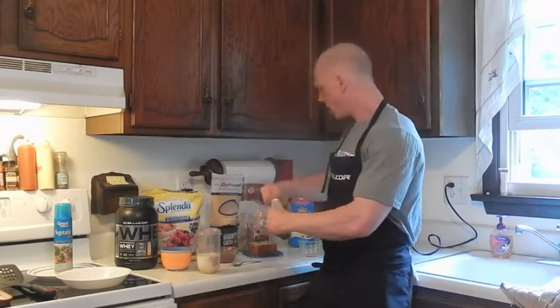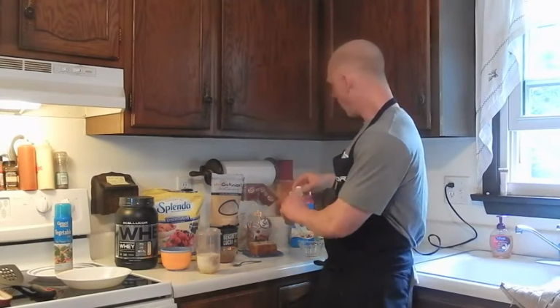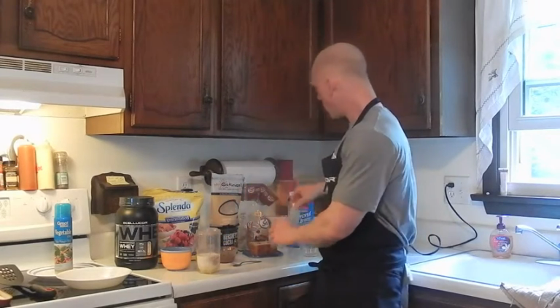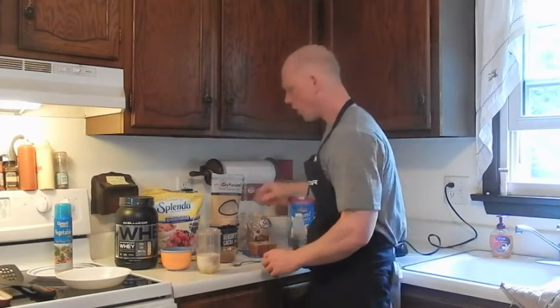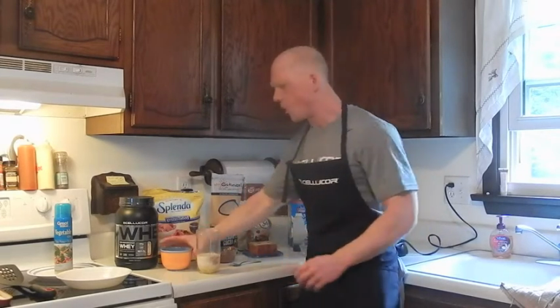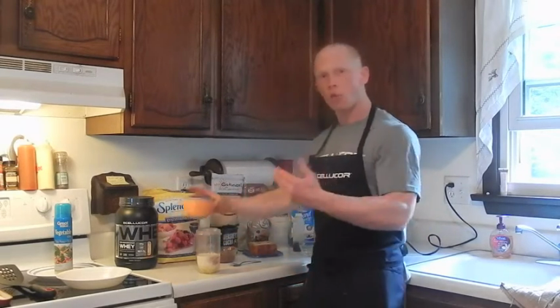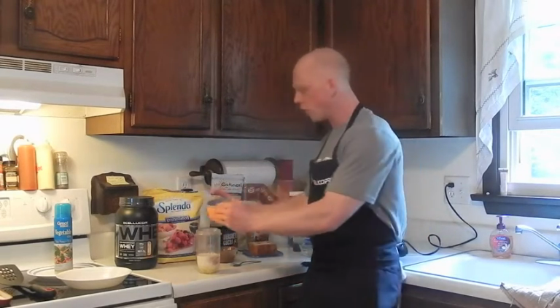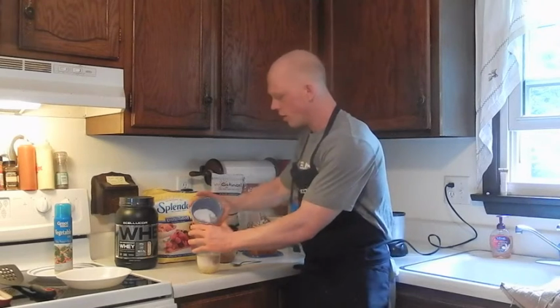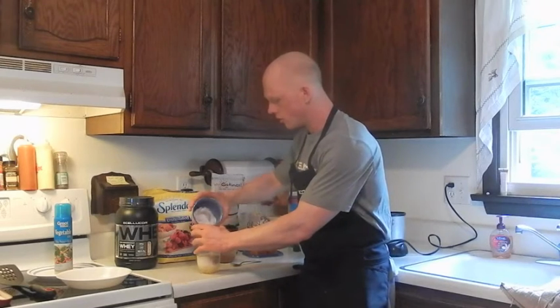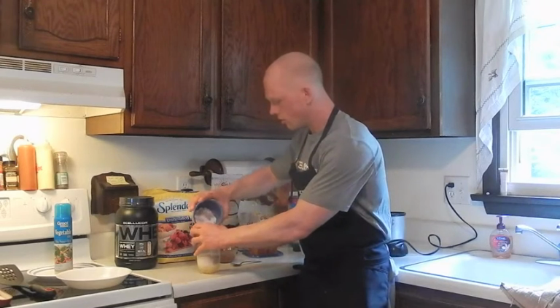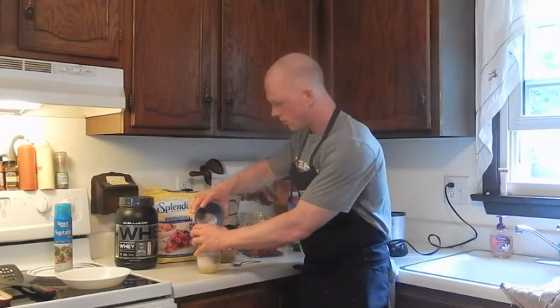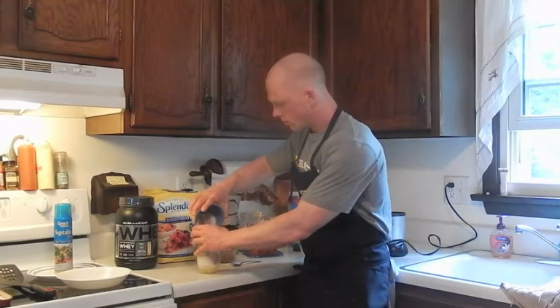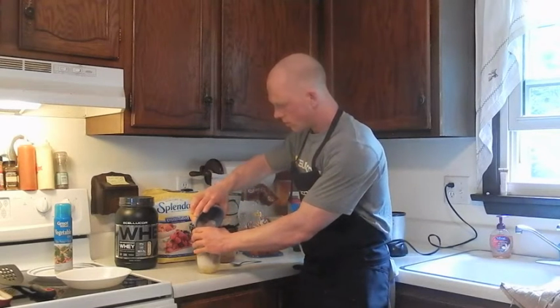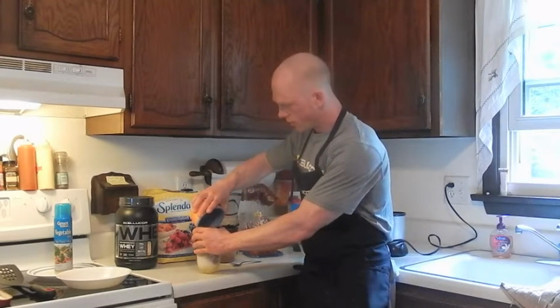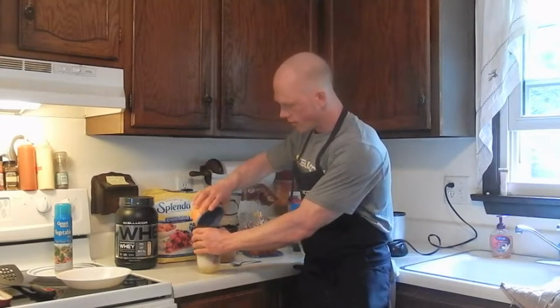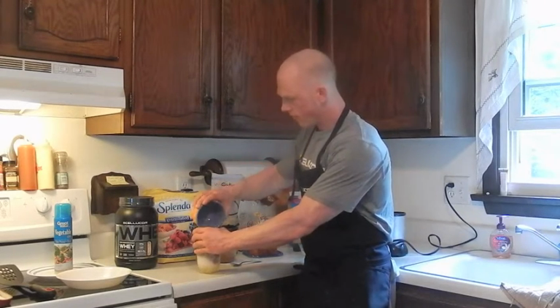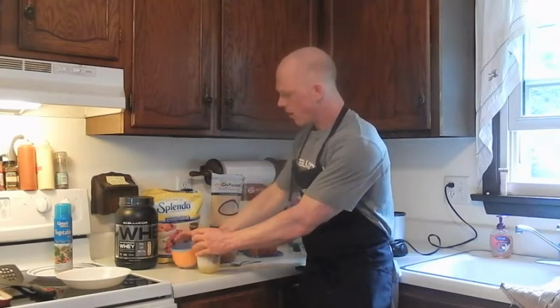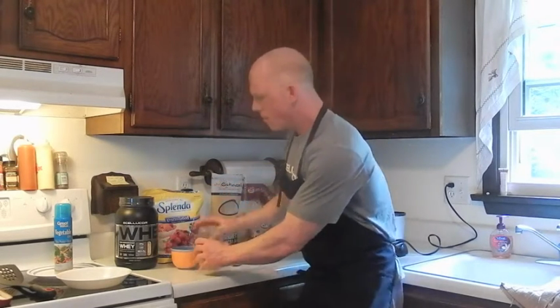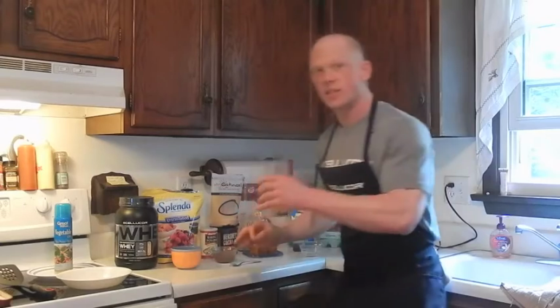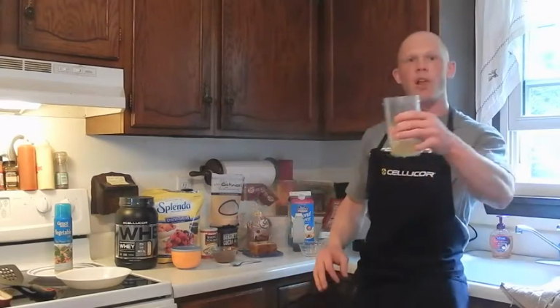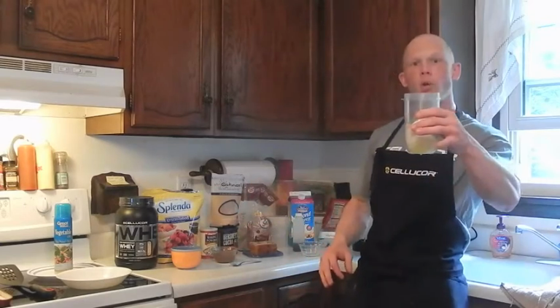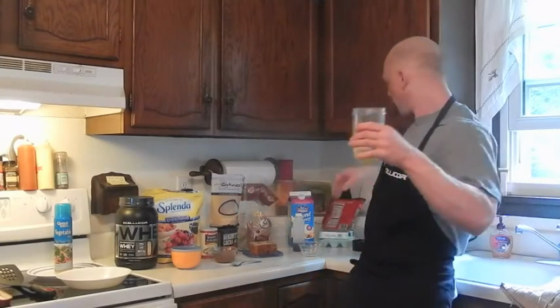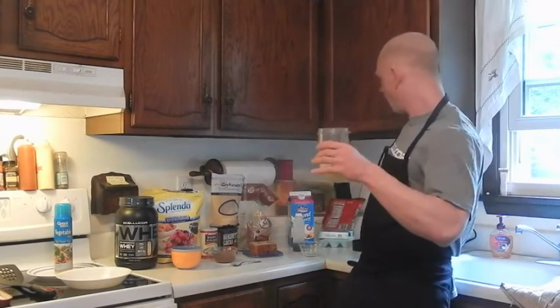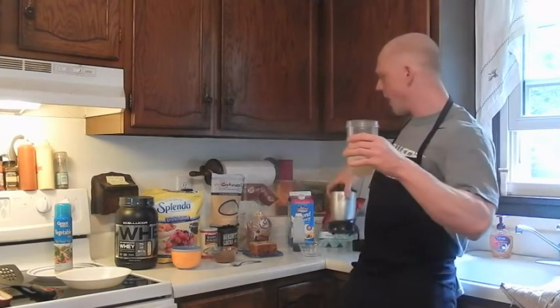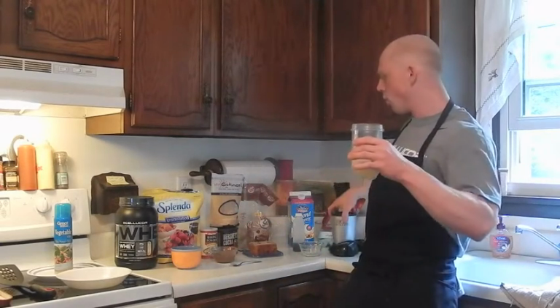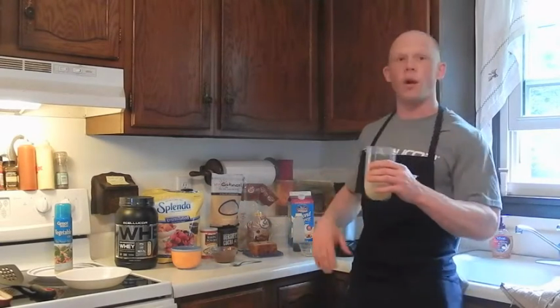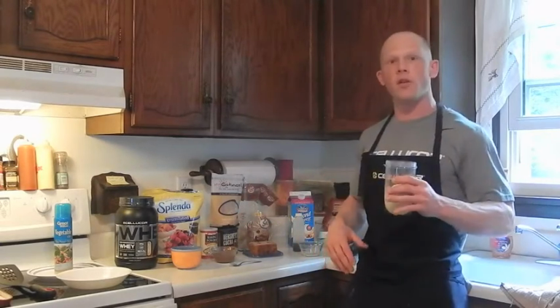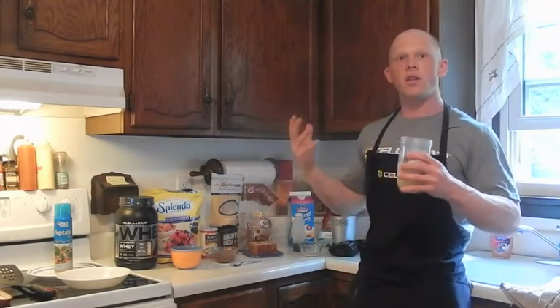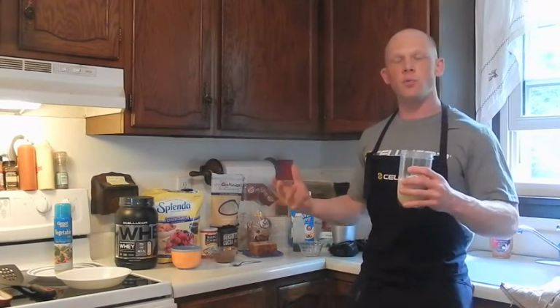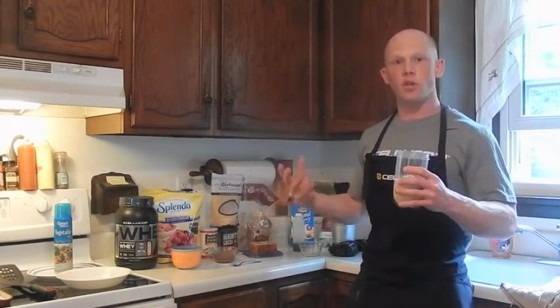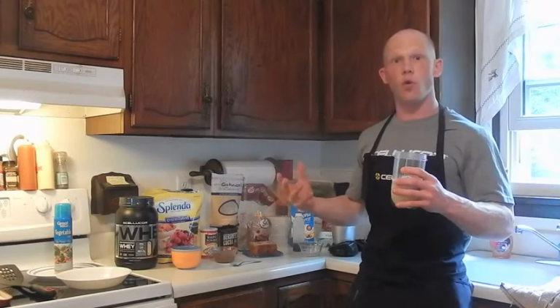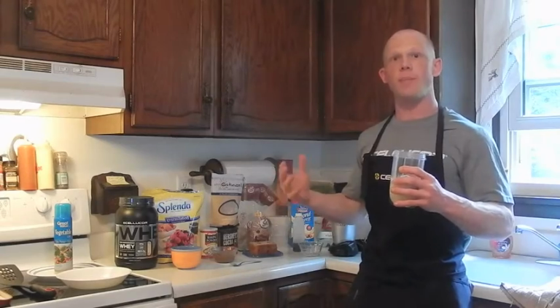Then we're going to top it off with our dry ingredients and mix everything in a magic bullet or a blender until it forms a batter.